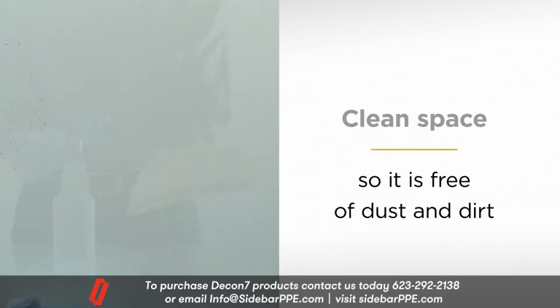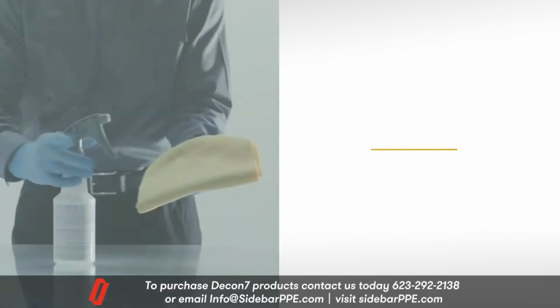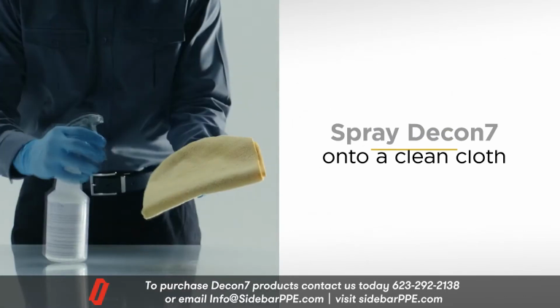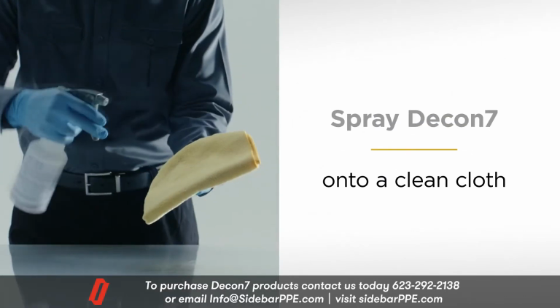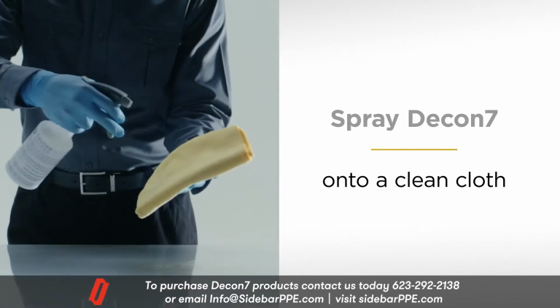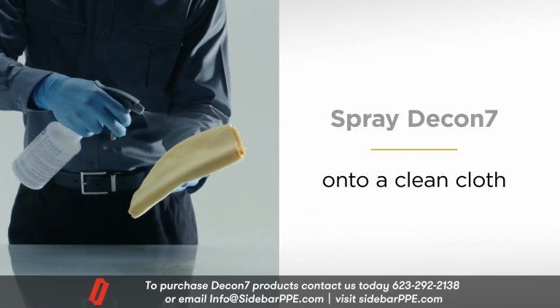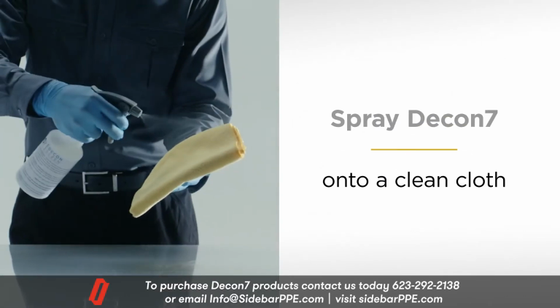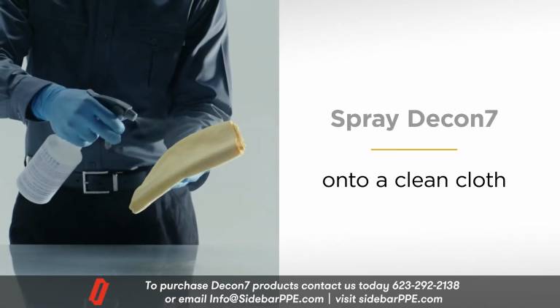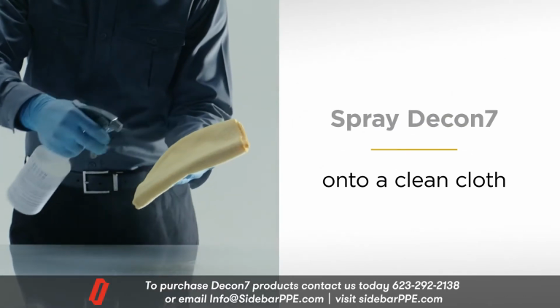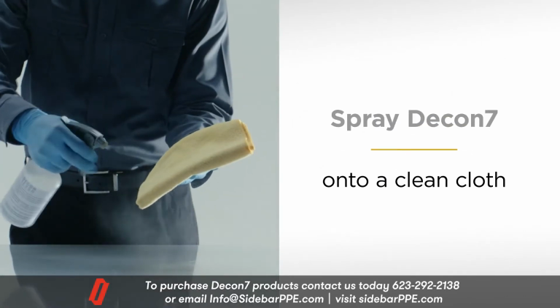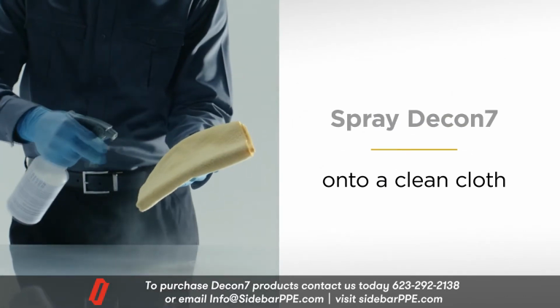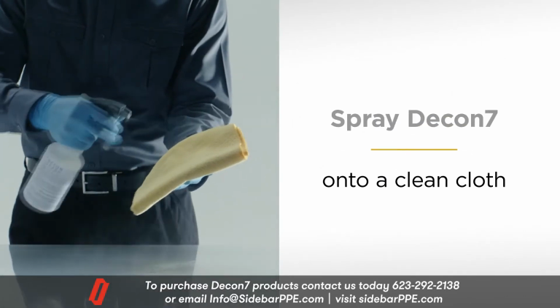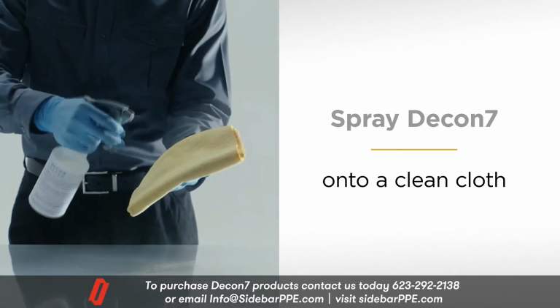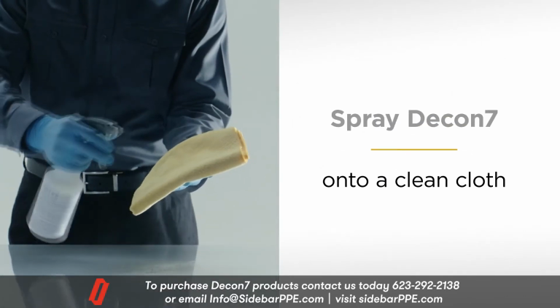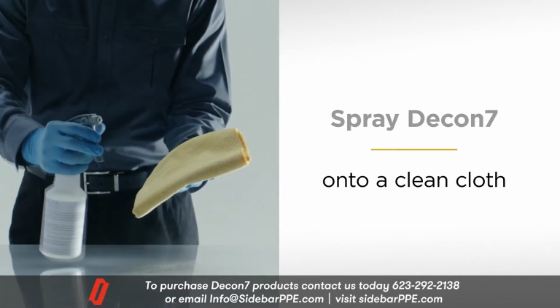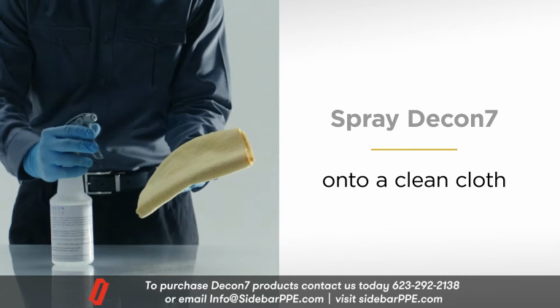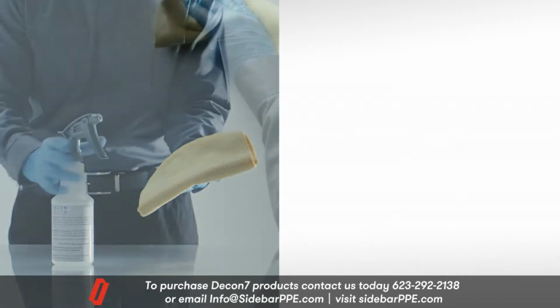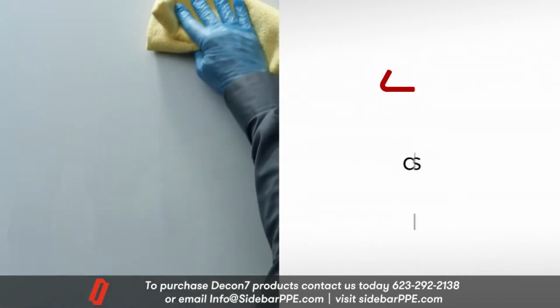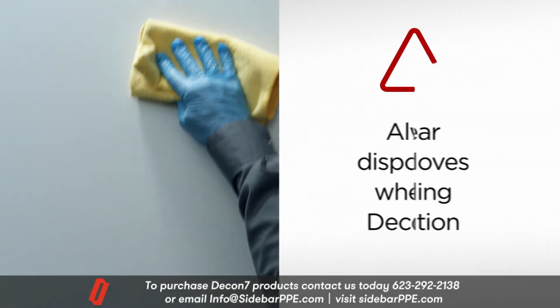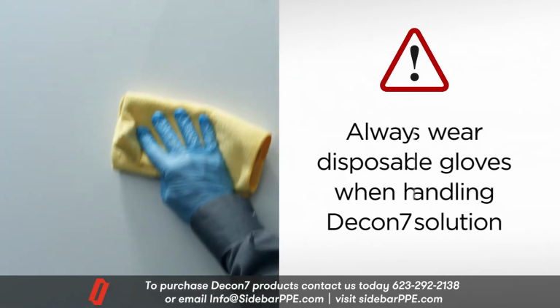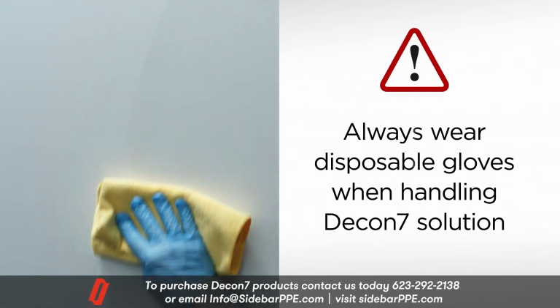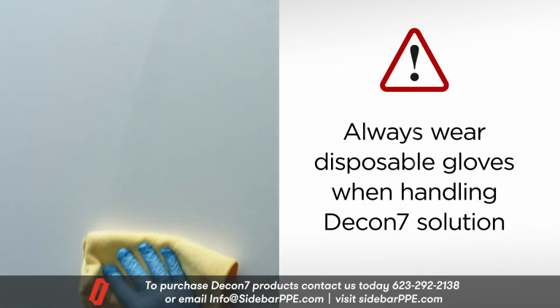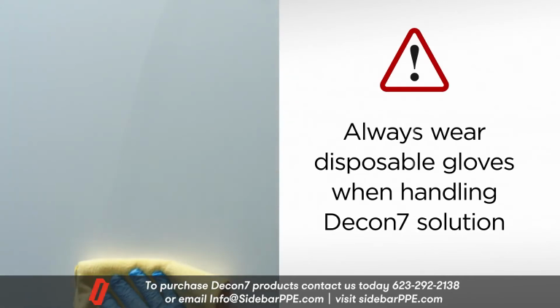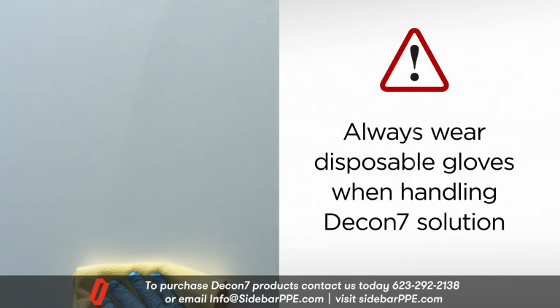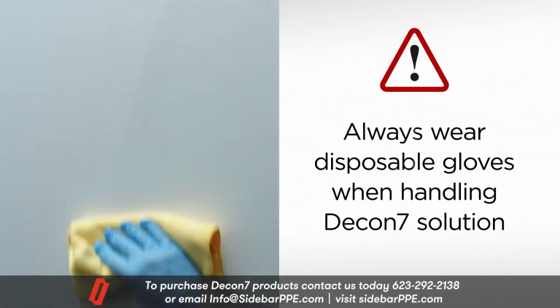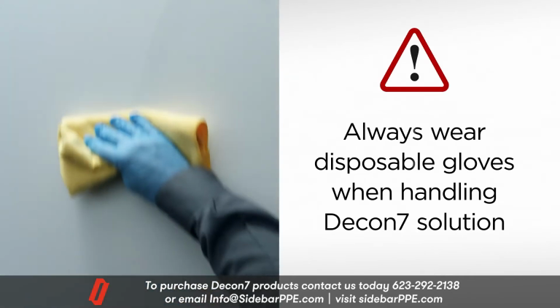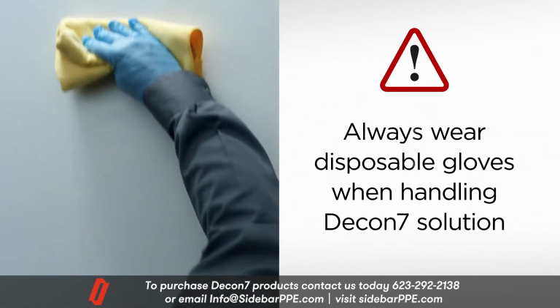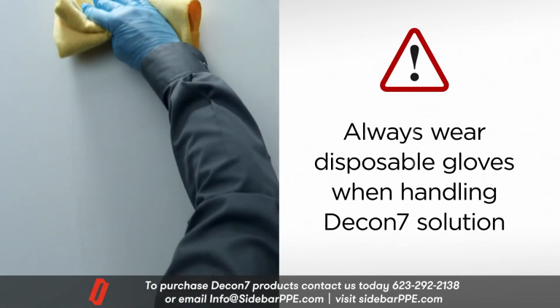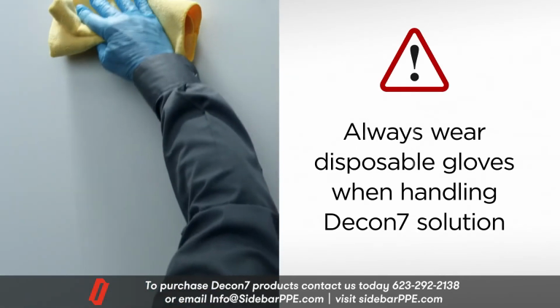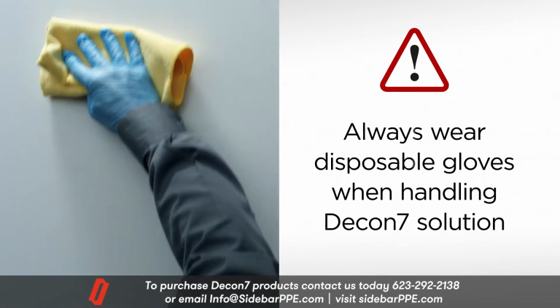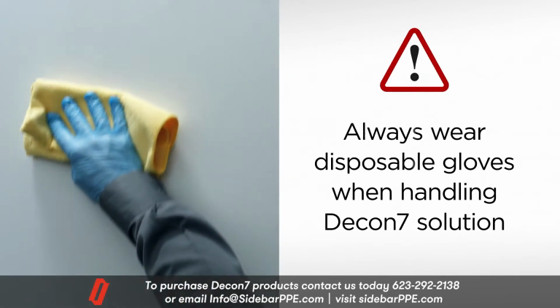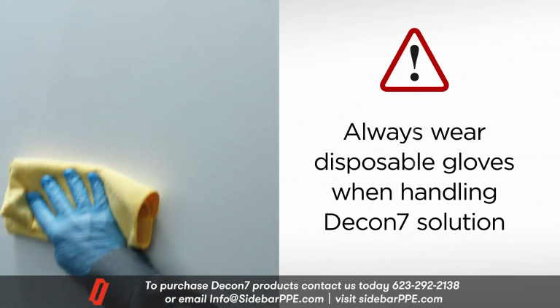Spray D7 solution onto a clean cloth. Caution: always wear disposable gloves when handling DECON7 solution.